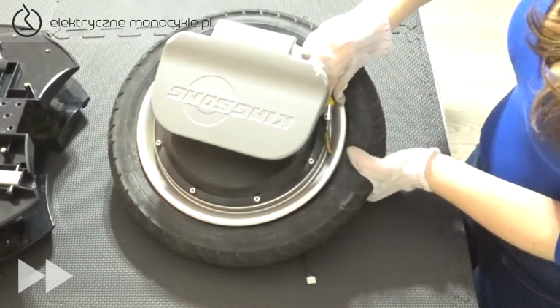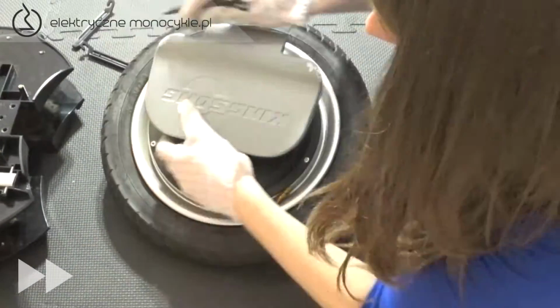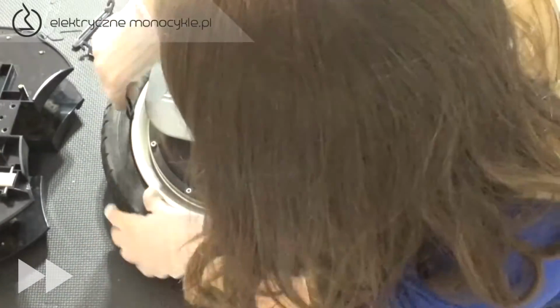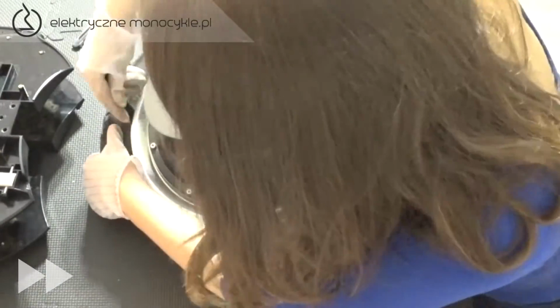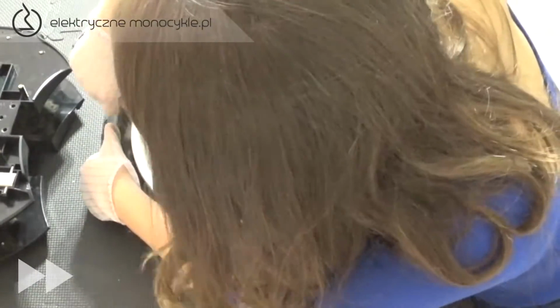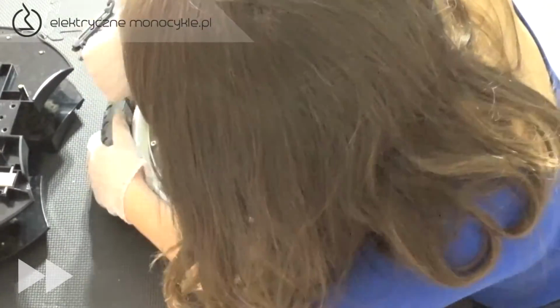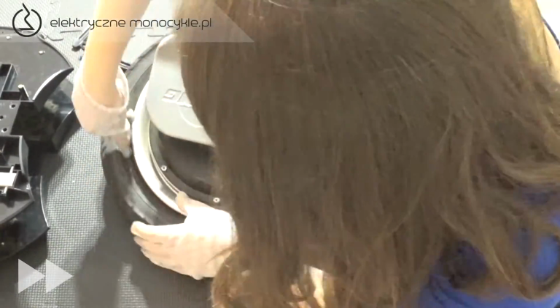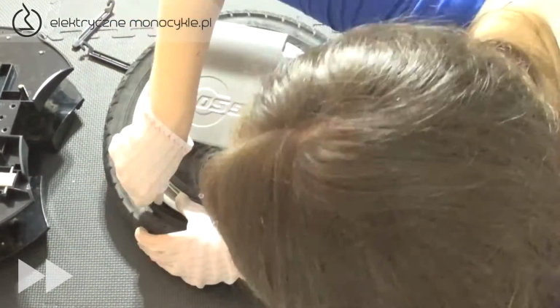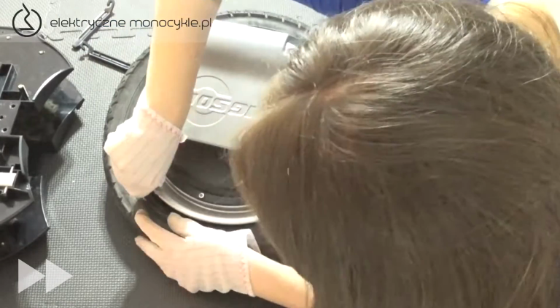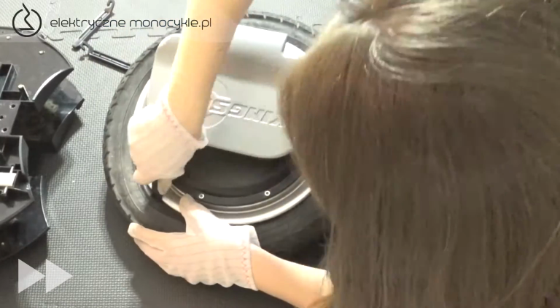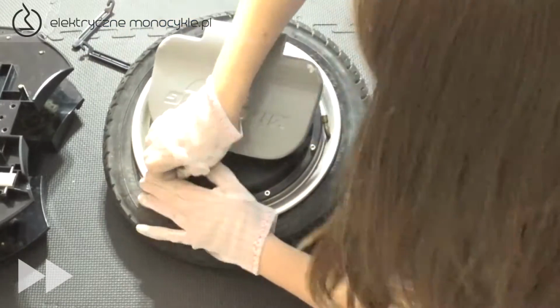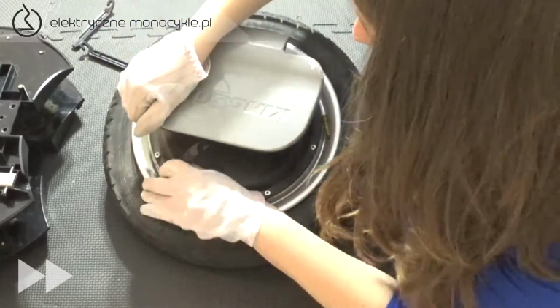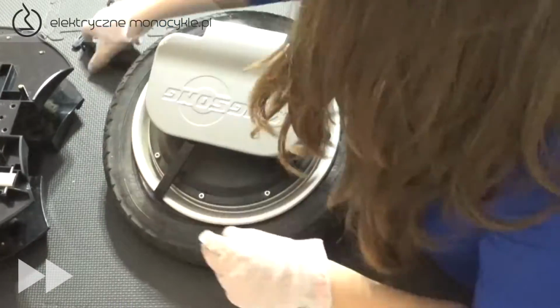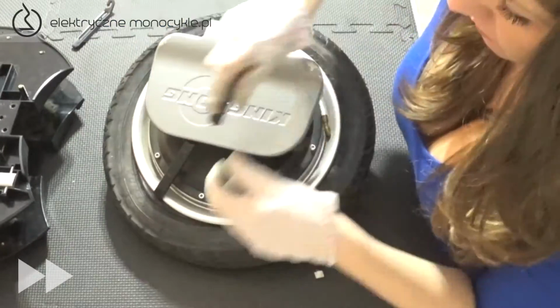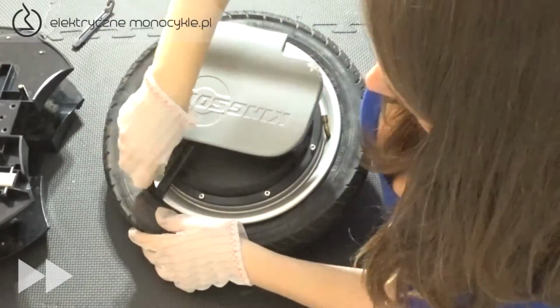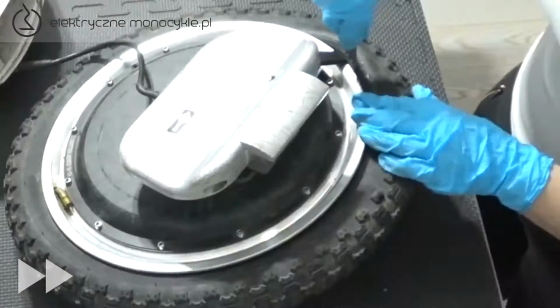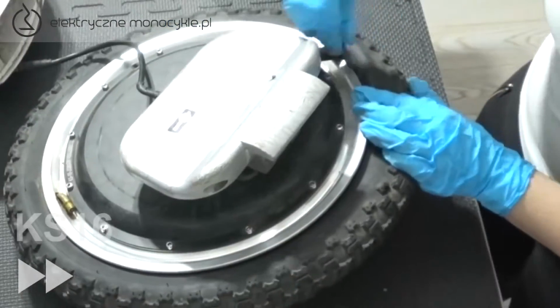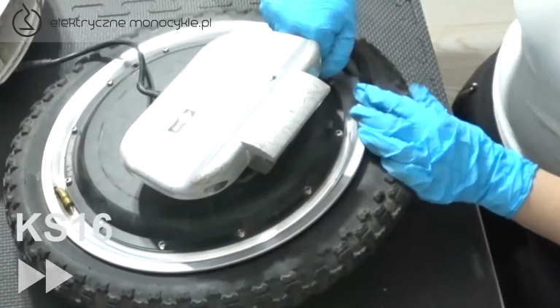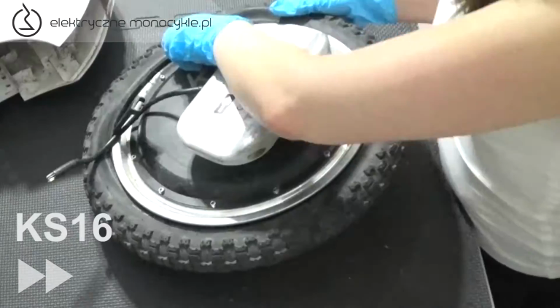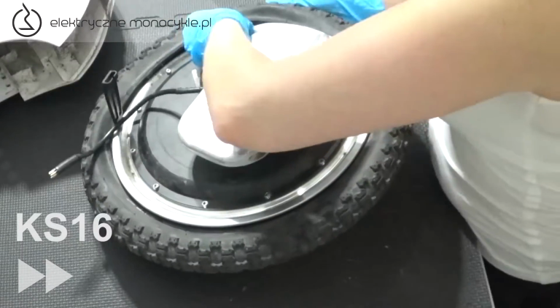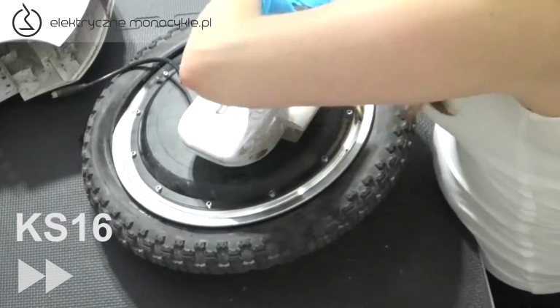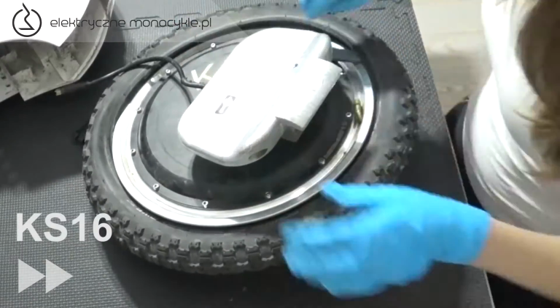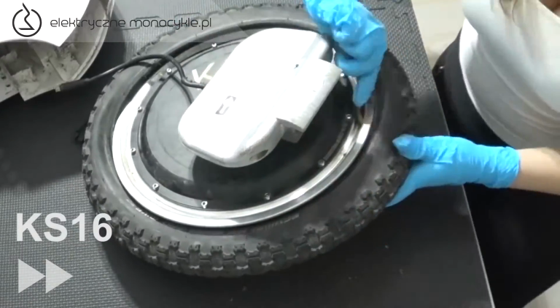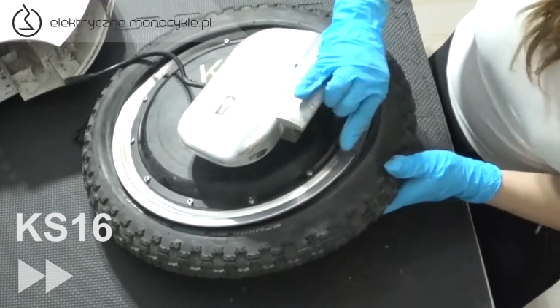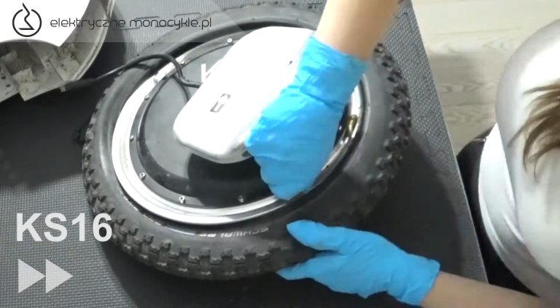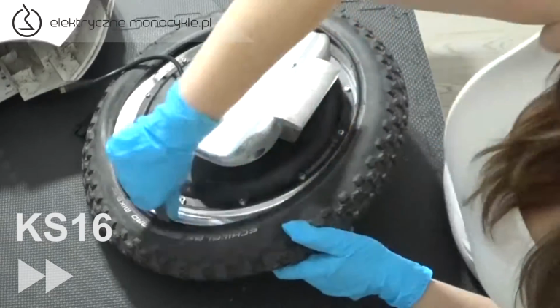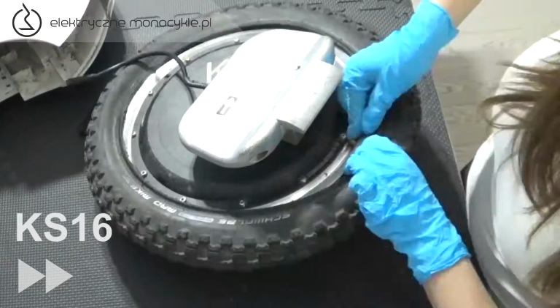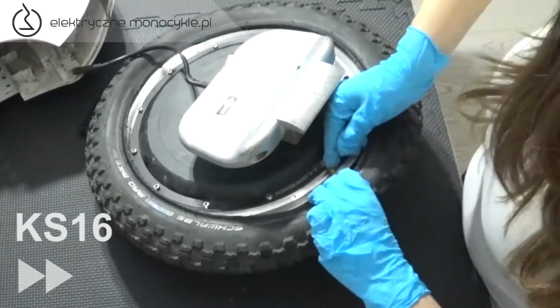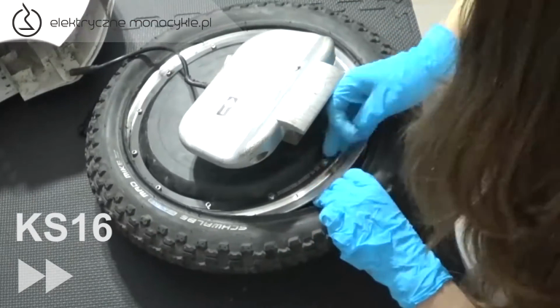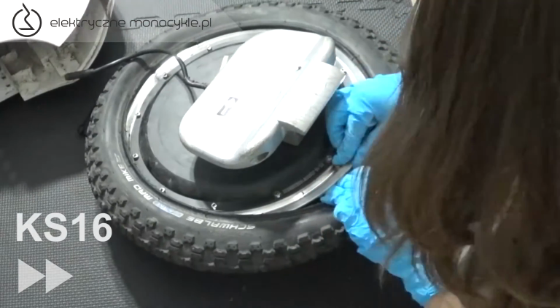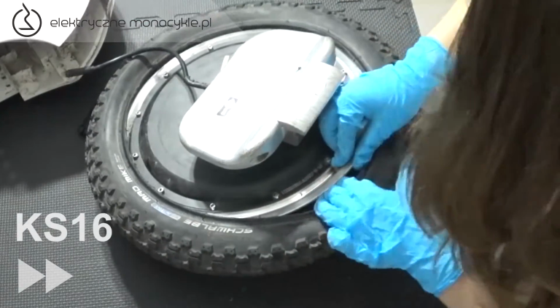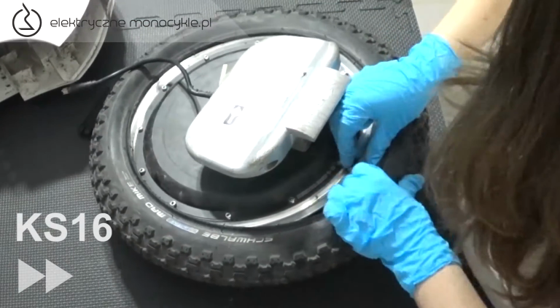Przy pomocy łyżek ściągamy oponę, identycznie jak w KS16. Wymaga to trochę siły. Najlepiej jedną łyżką podważyć oponę, aby drugą przejechać po jej obwodzie. Wyciągamy dętkę, zaczynając od wentyla.